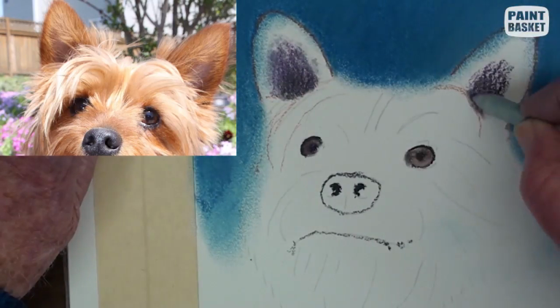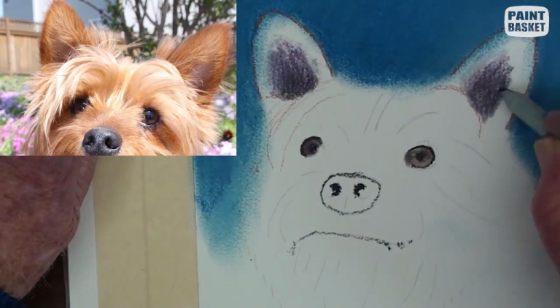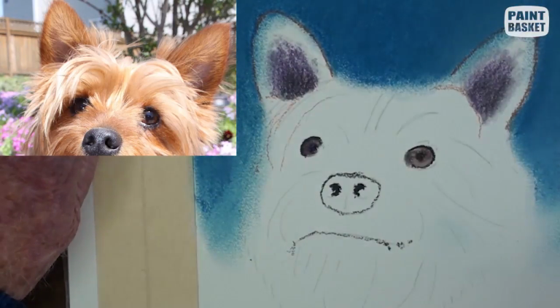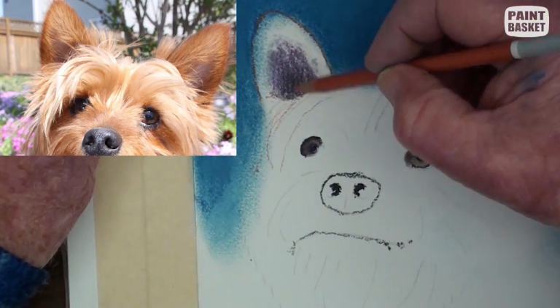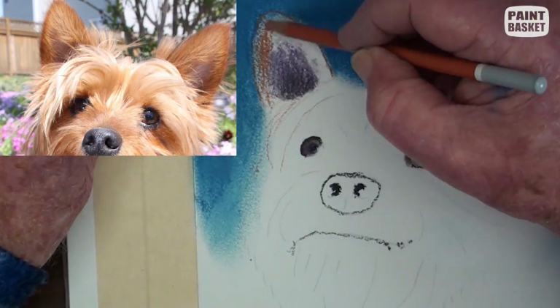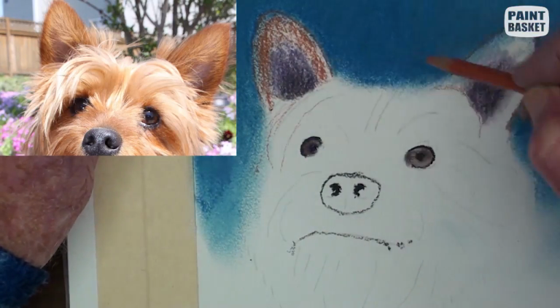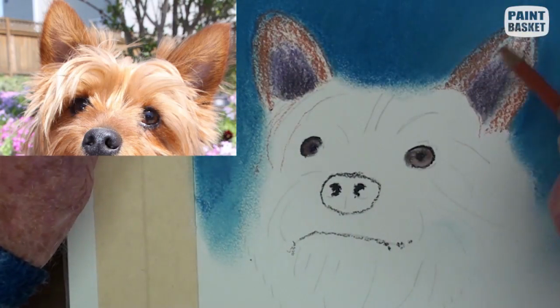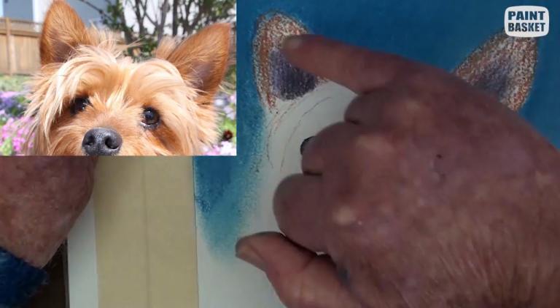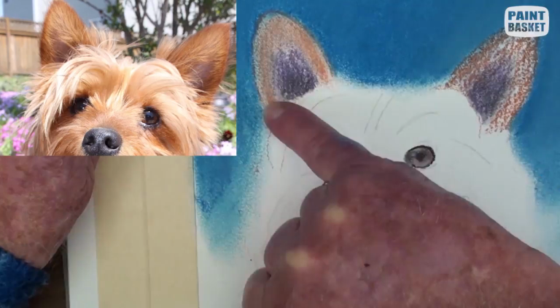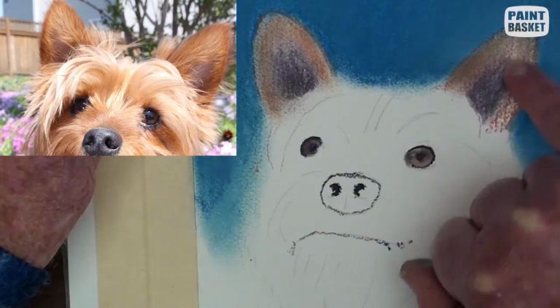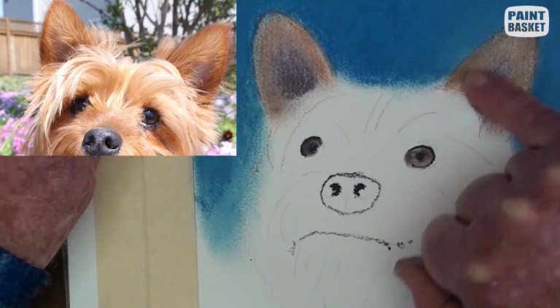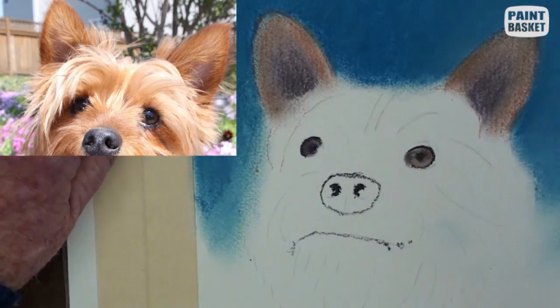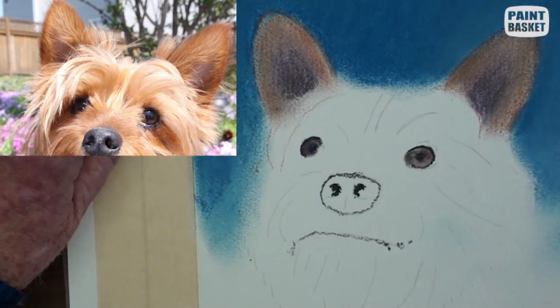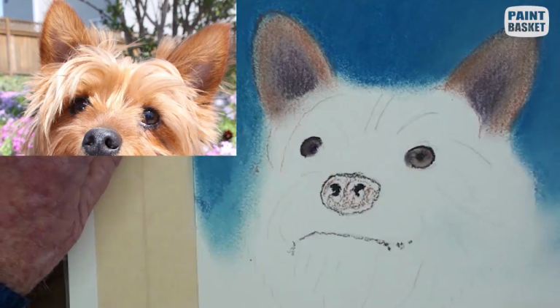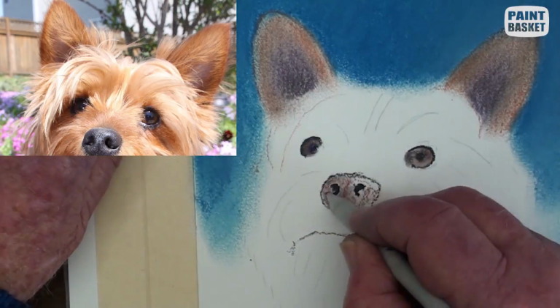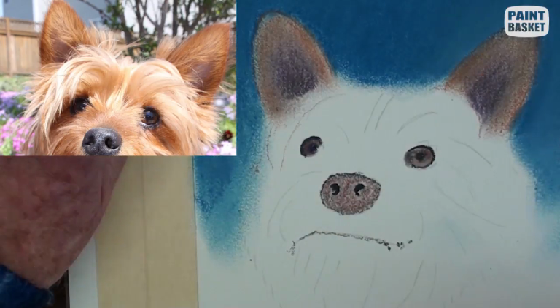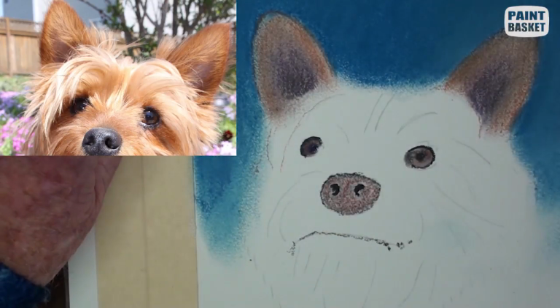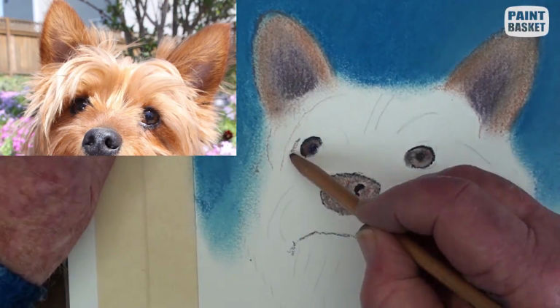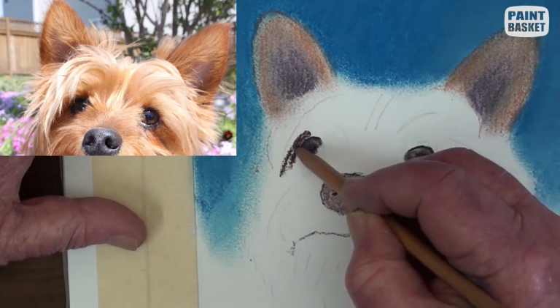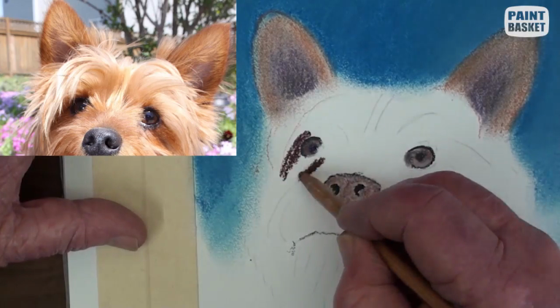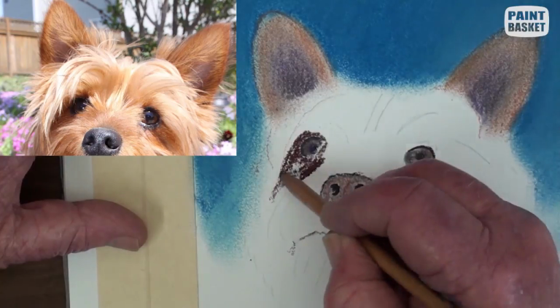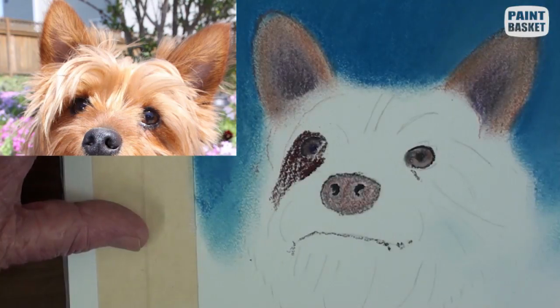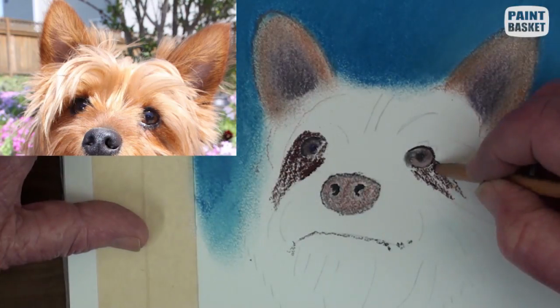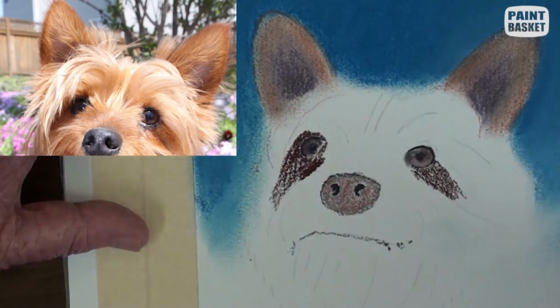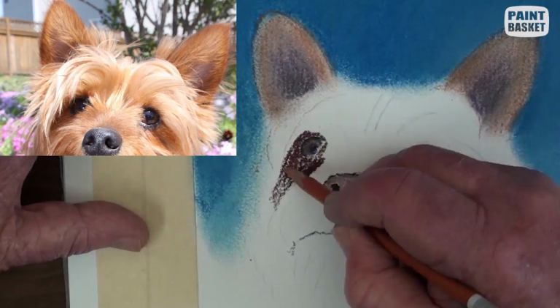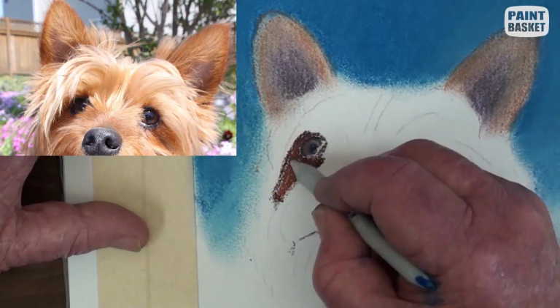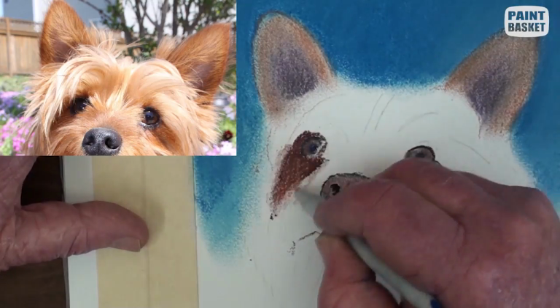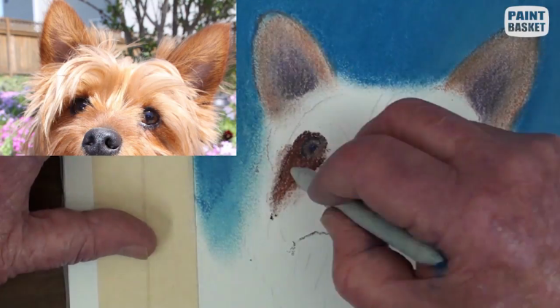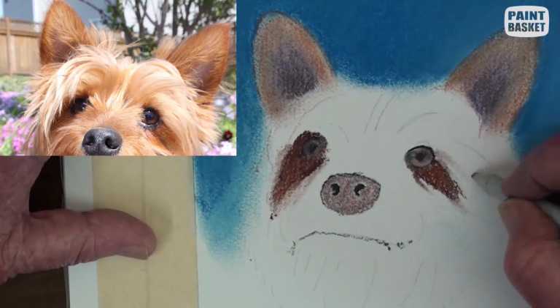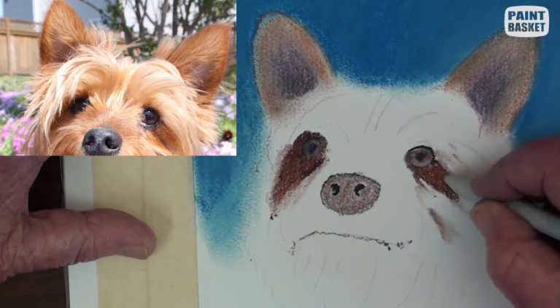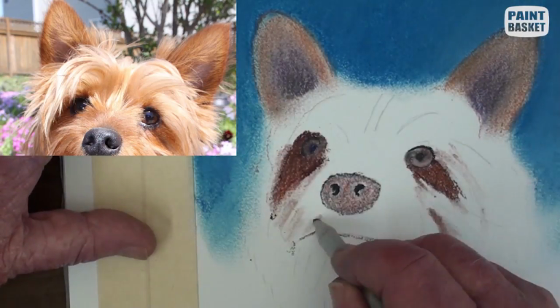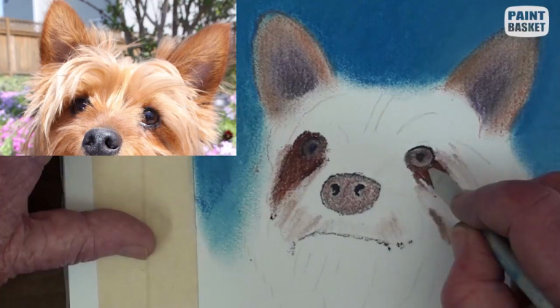This is only the underpainting — the hair details will be added later. Fill the nose with a light brown and with a much darker brown, paint the shadows below the eyes and some guidelines for the hair.